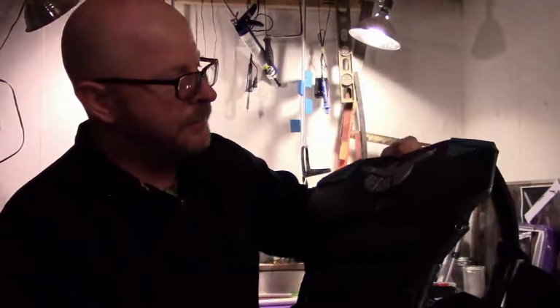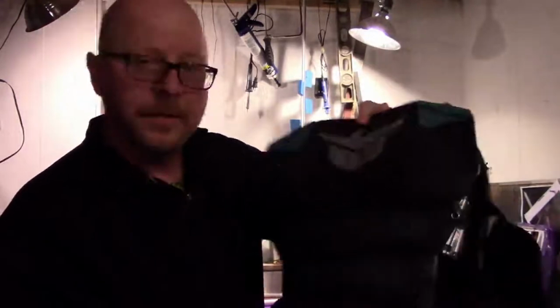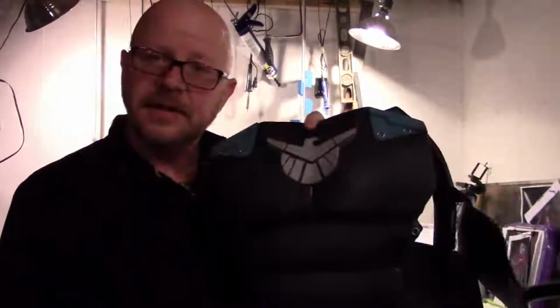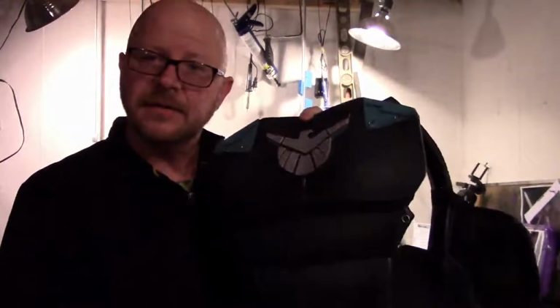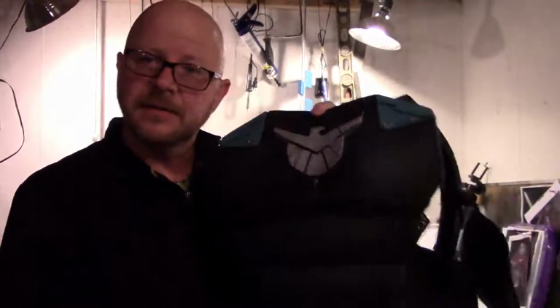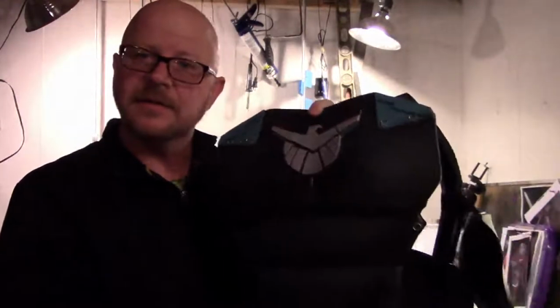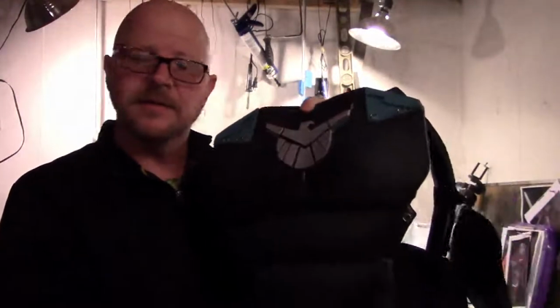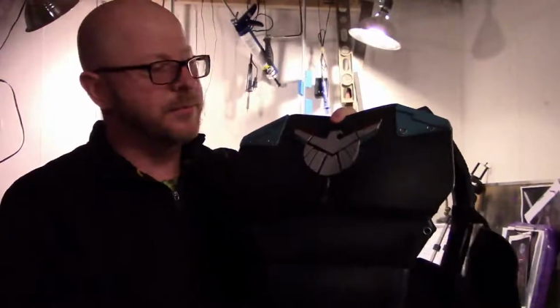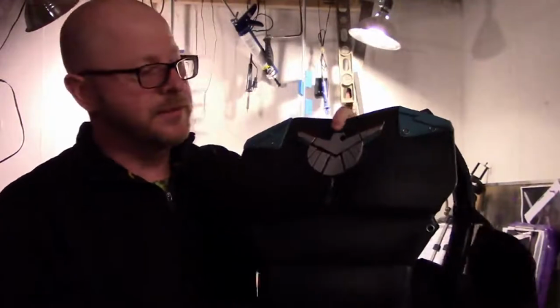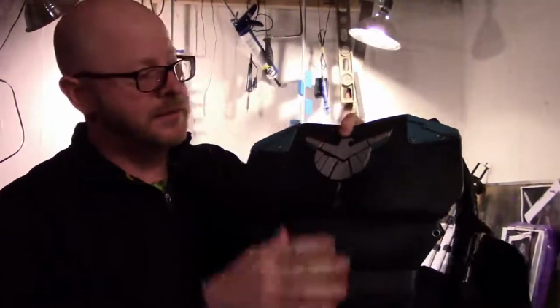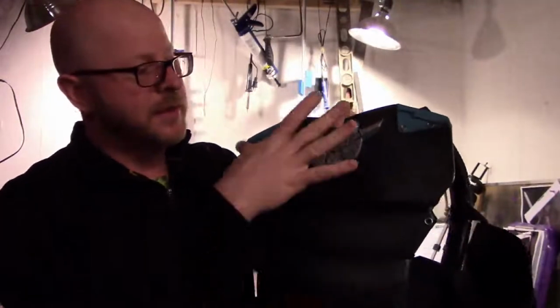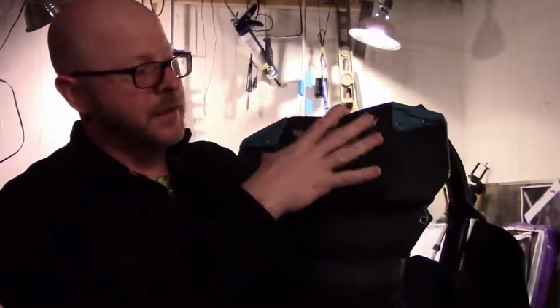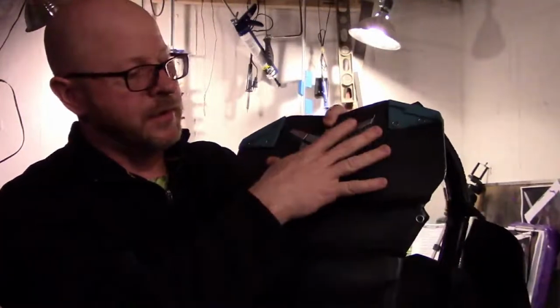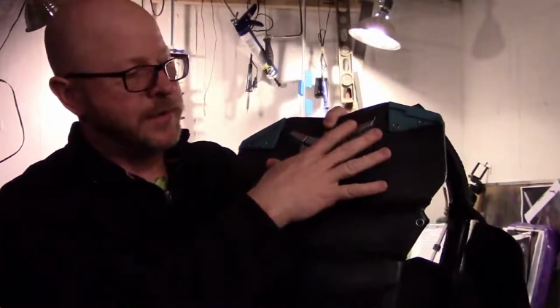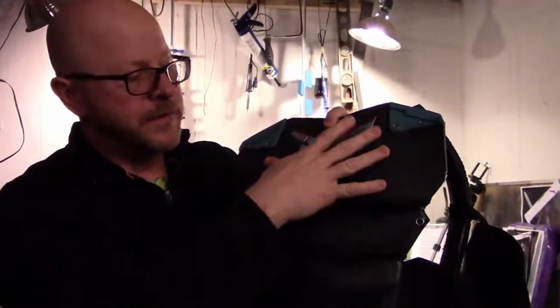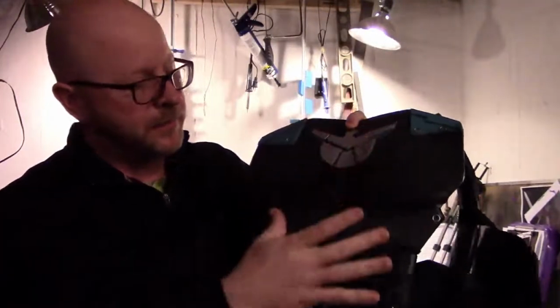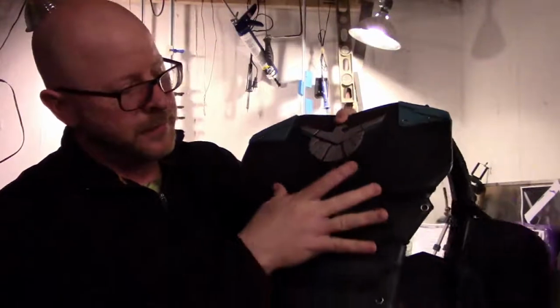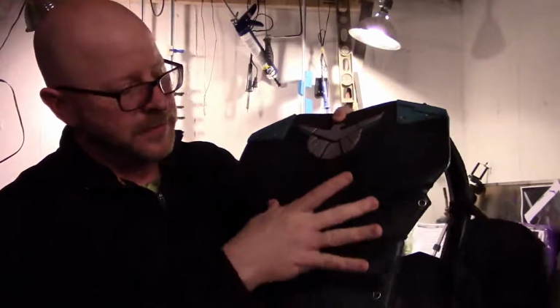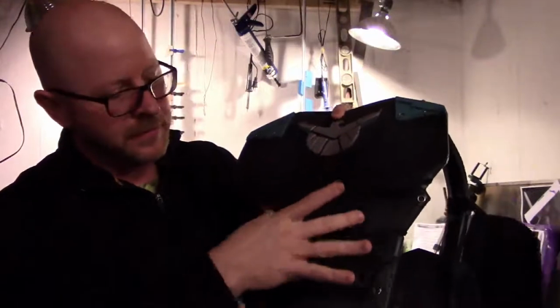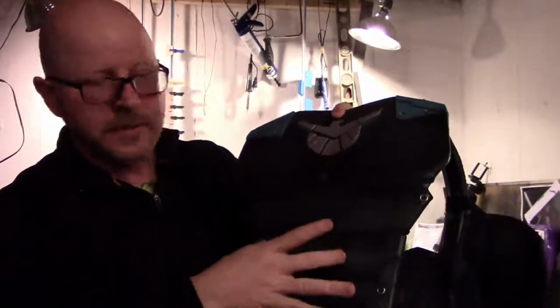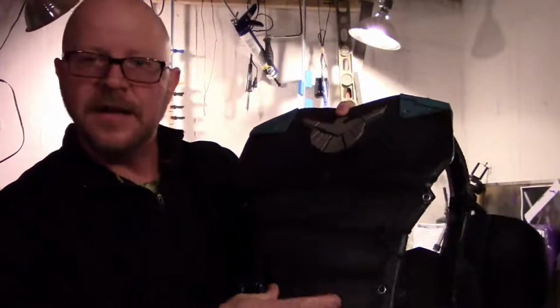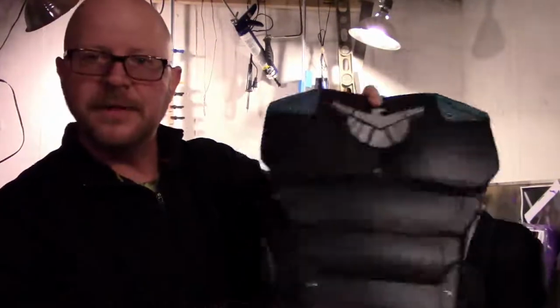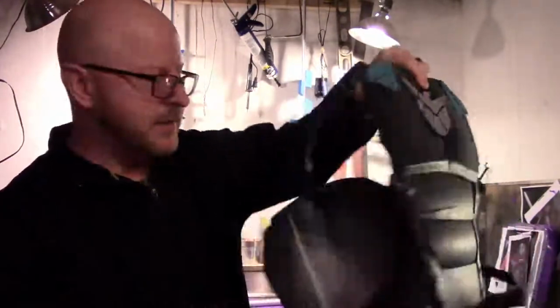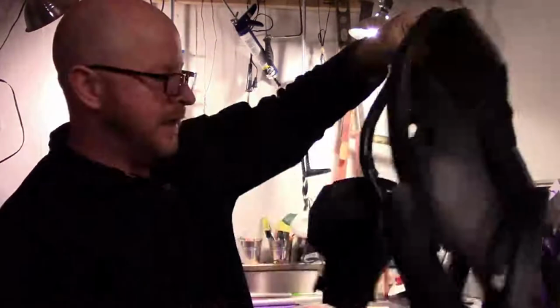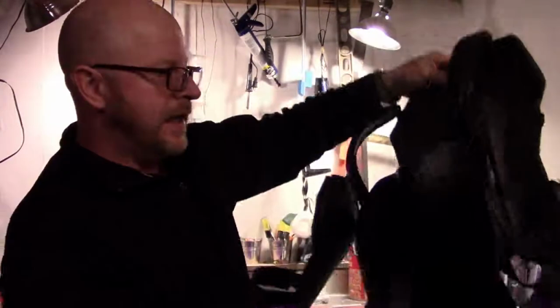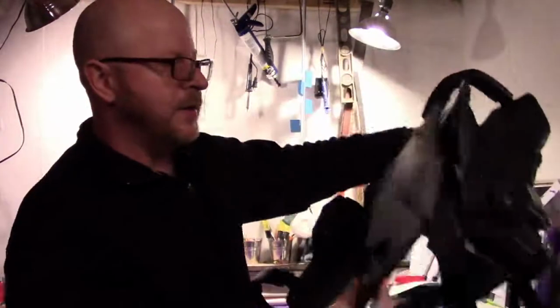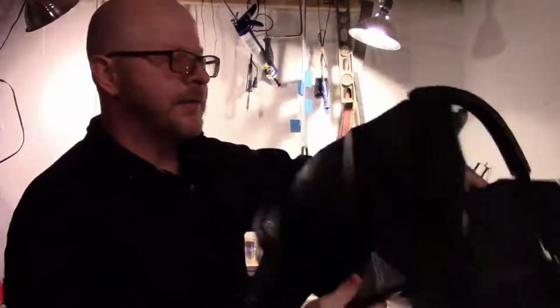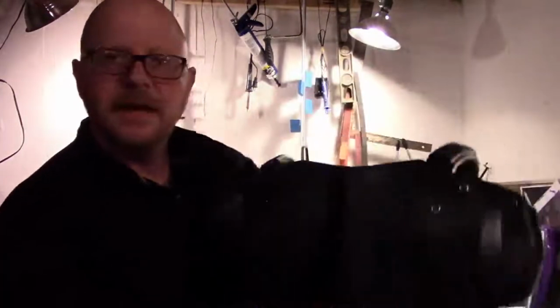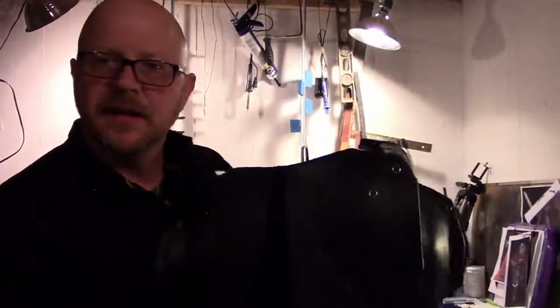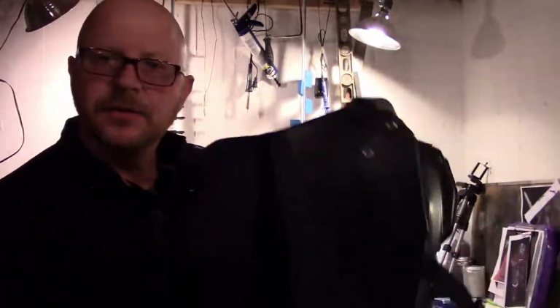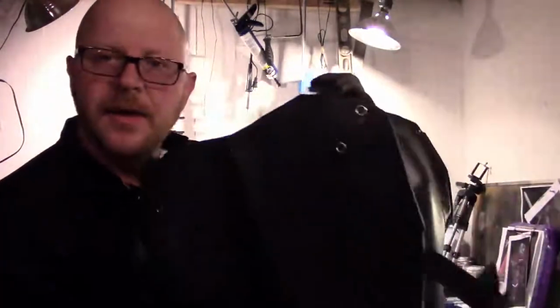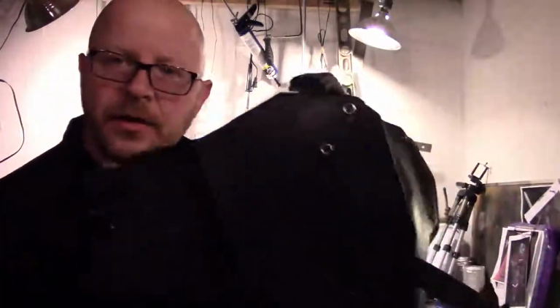That's it — that's as simple as it is: a couple pieces up here, a piece here, the ab pieces, and then whatever back design you come up with will be the end result.